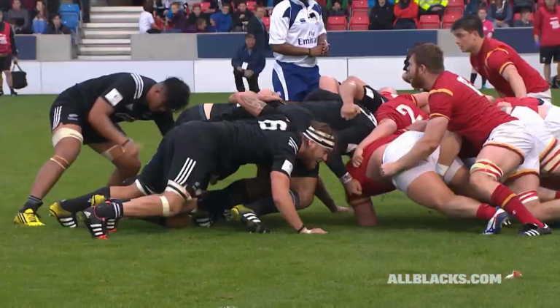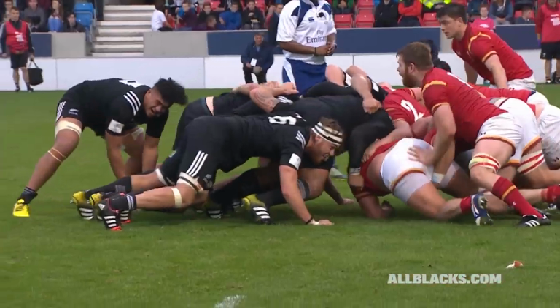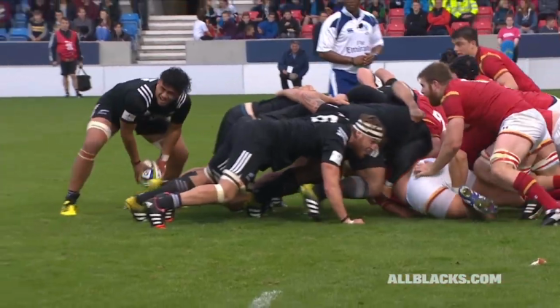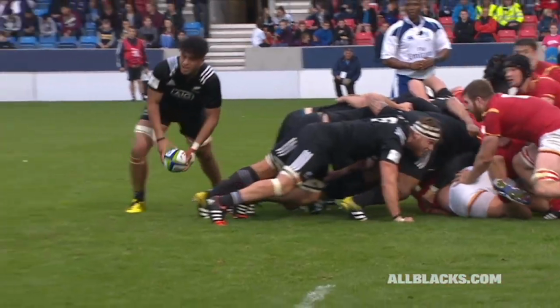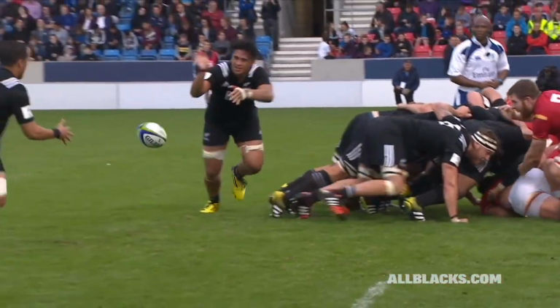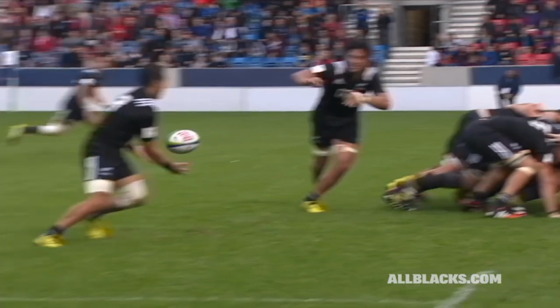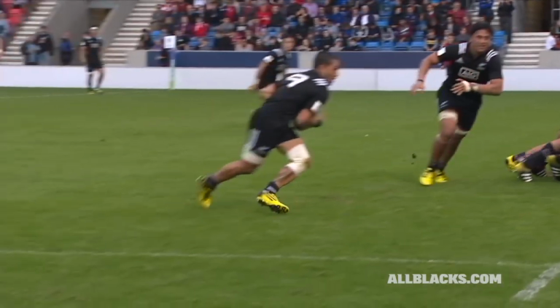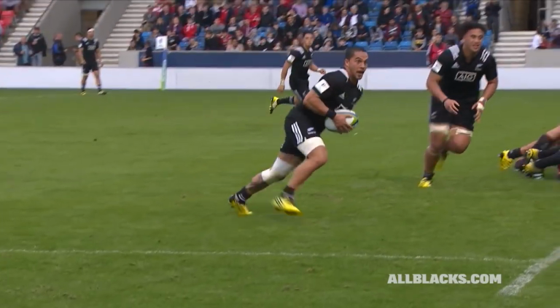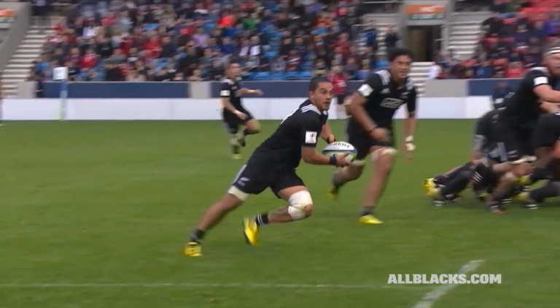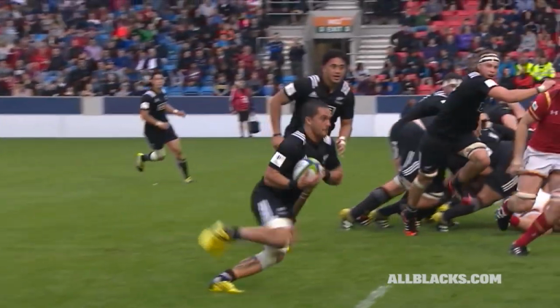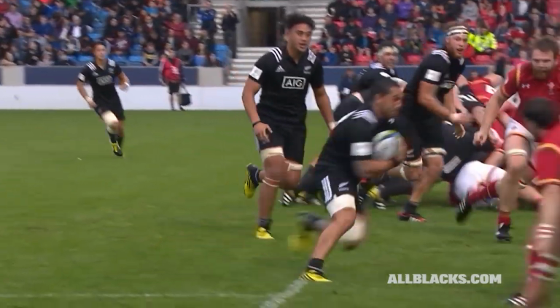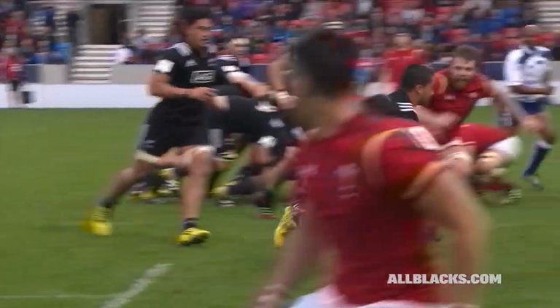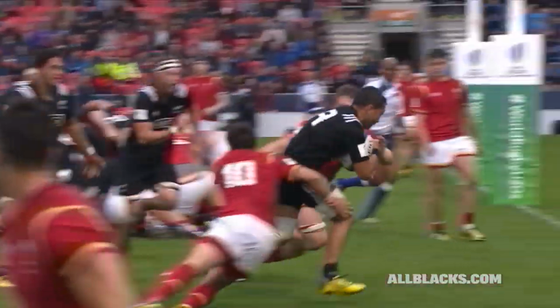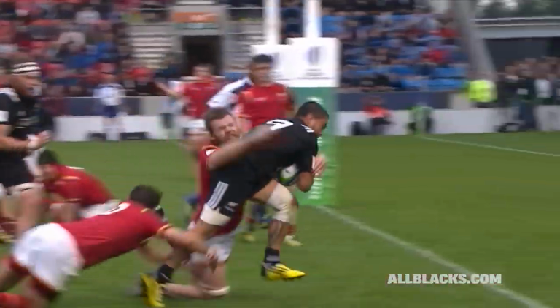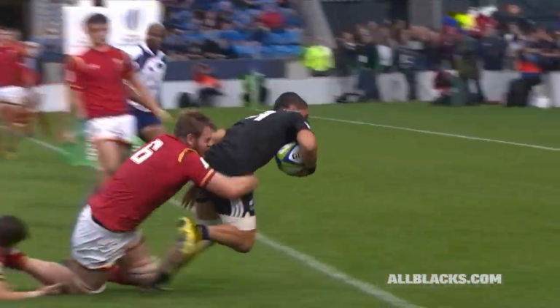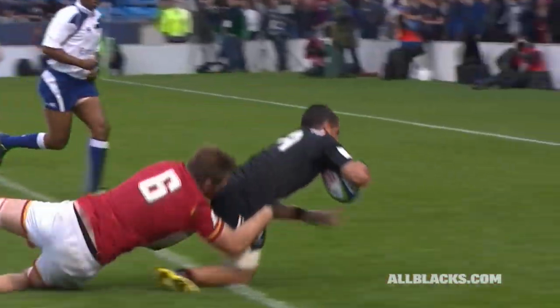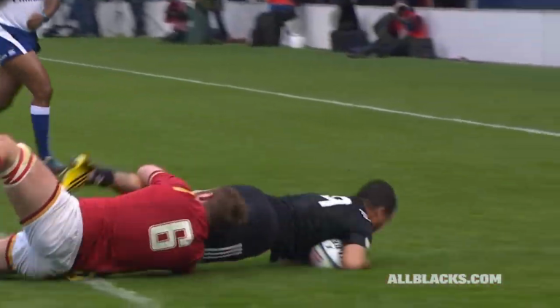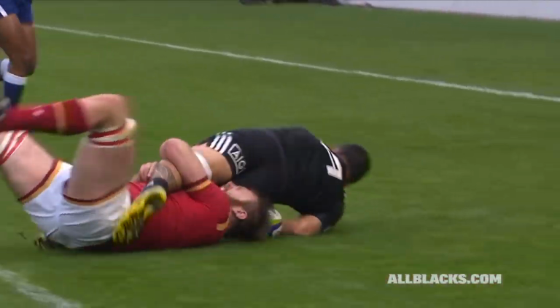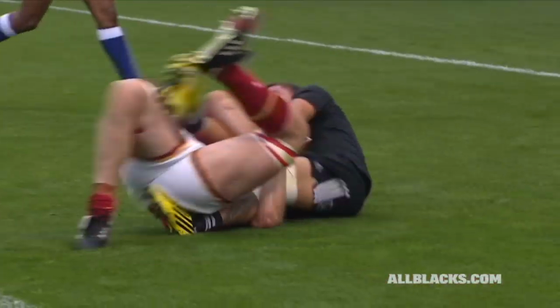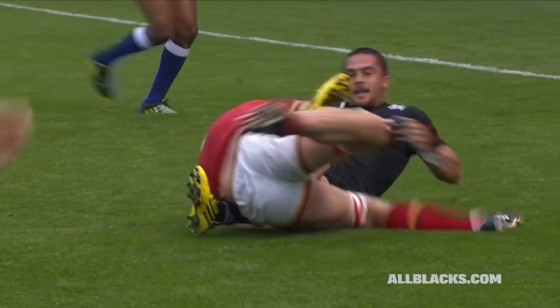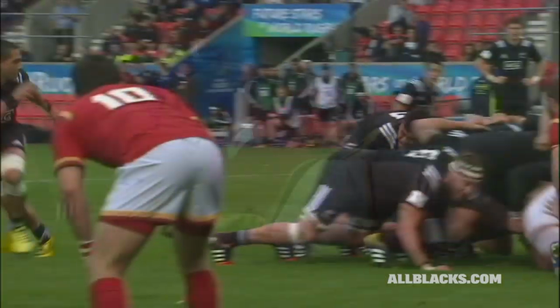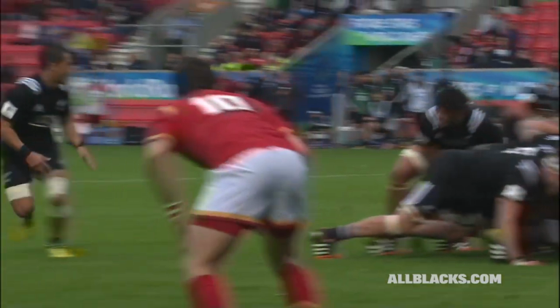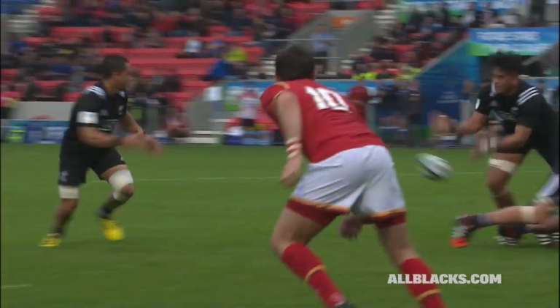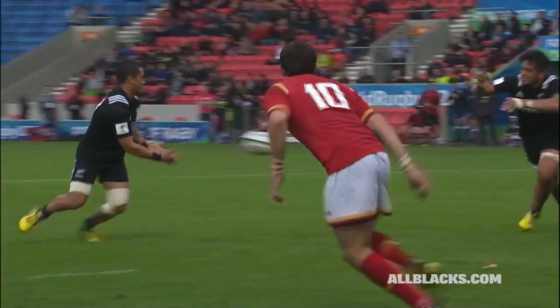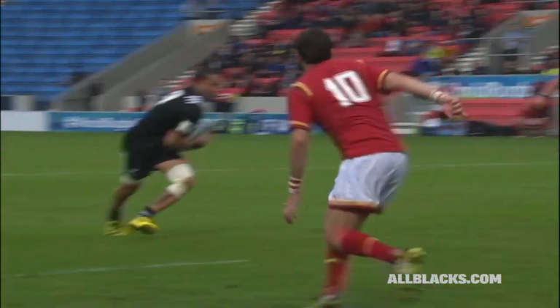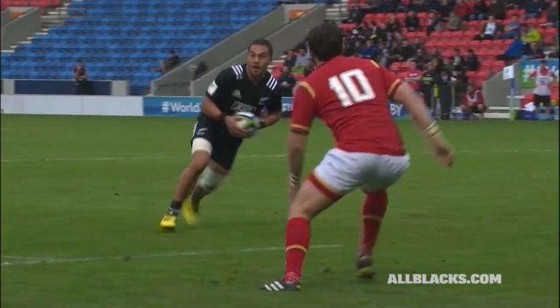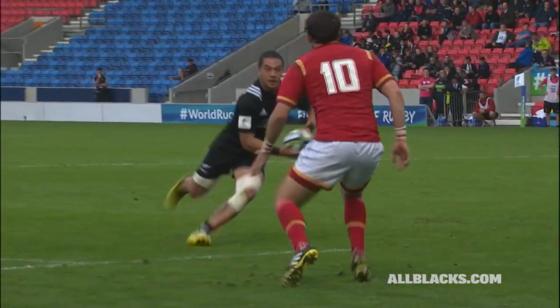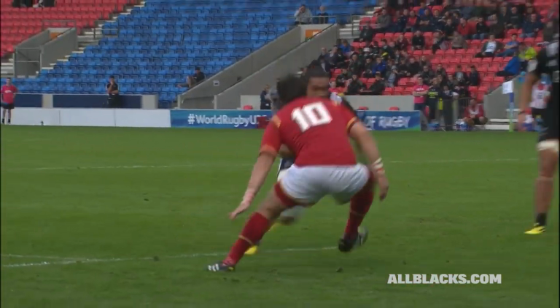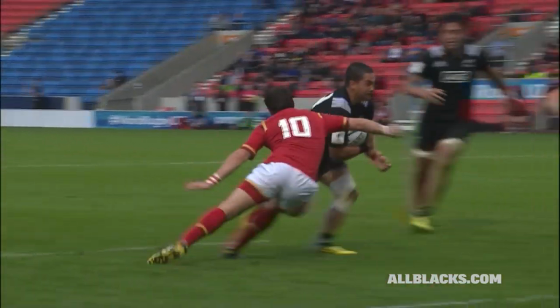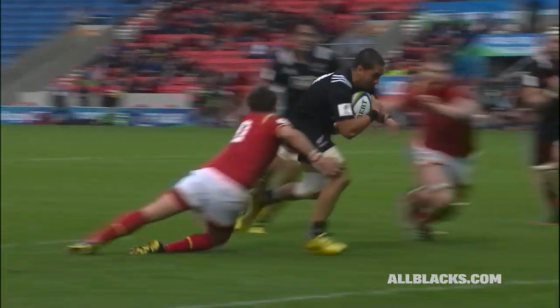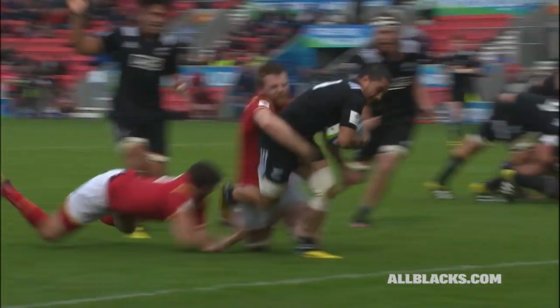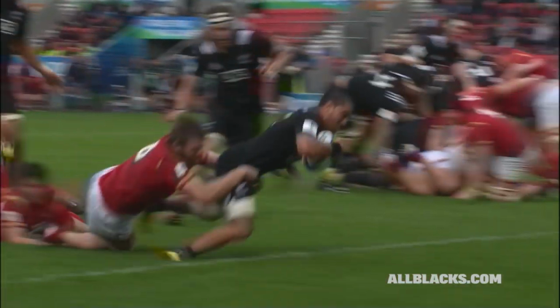Good scrum from New Zealand, obviously numerical advantage. Sam Nock — seen him do this plenty of times through his school rugby, and now coming into the pro ranks, very quick, very strong.